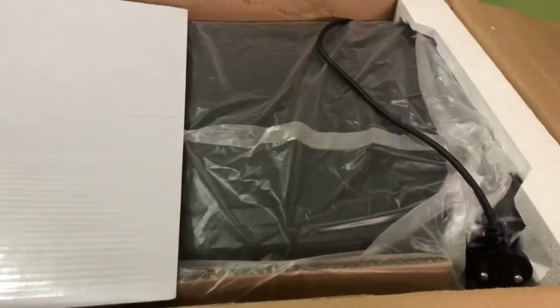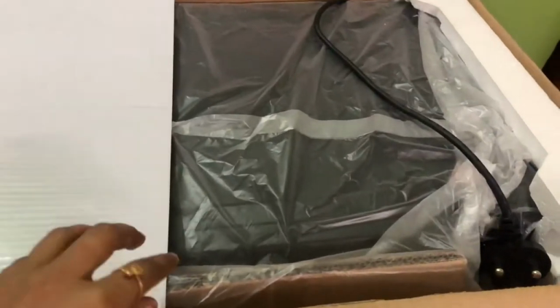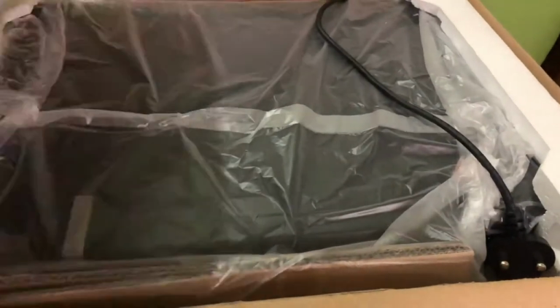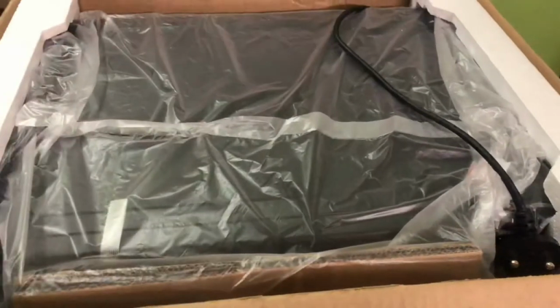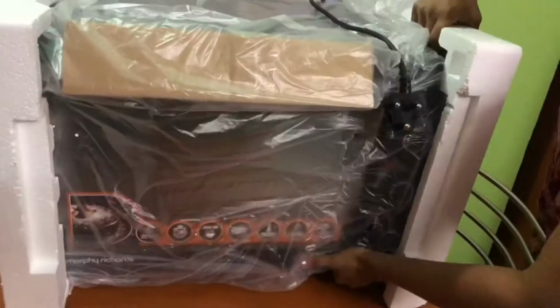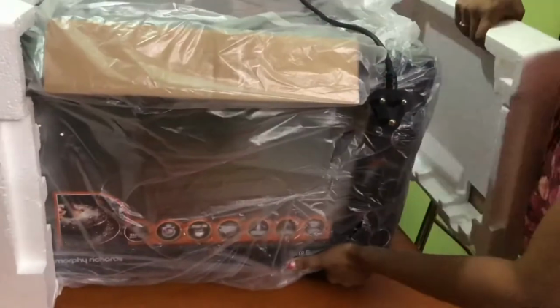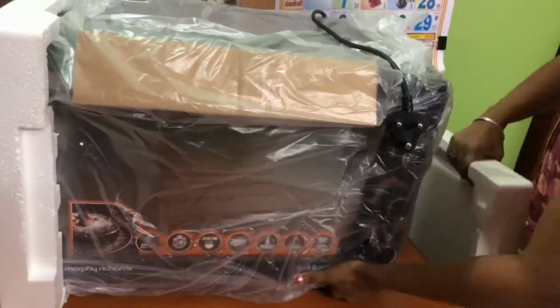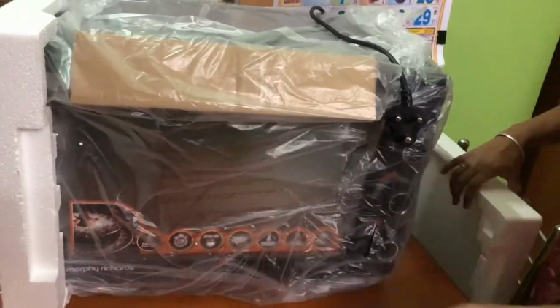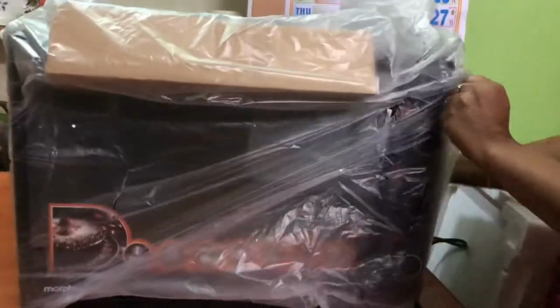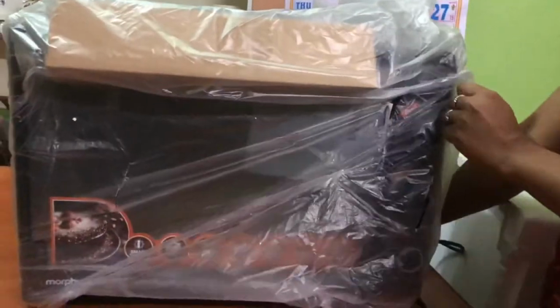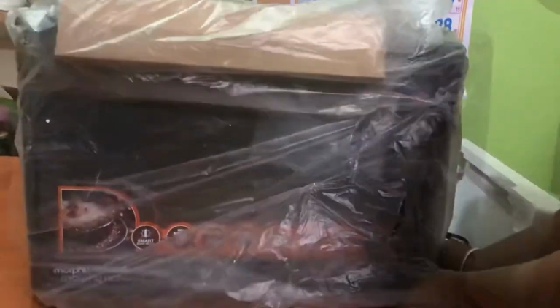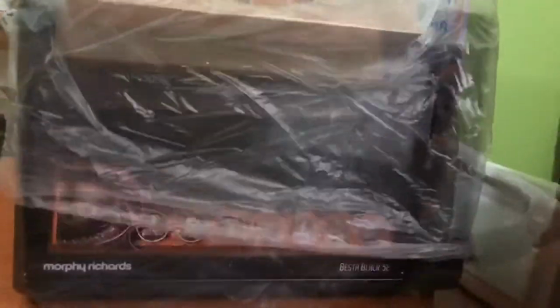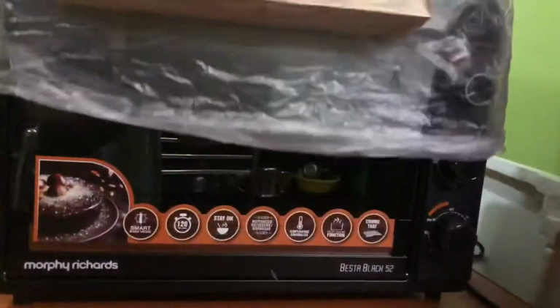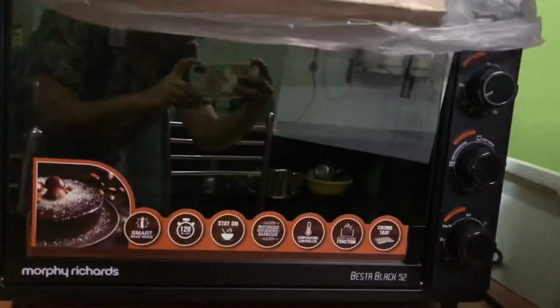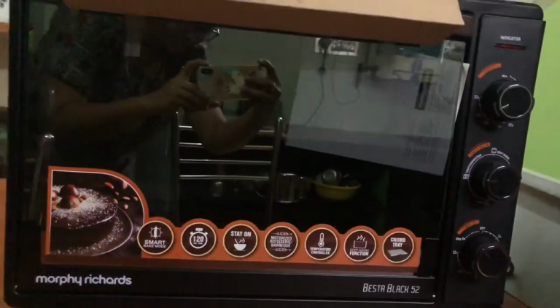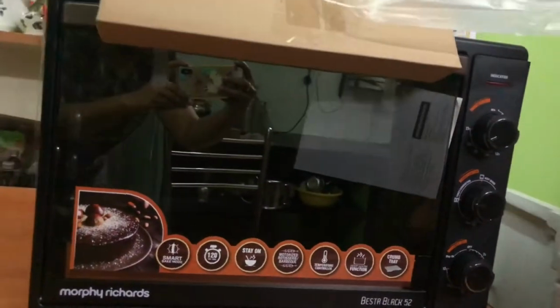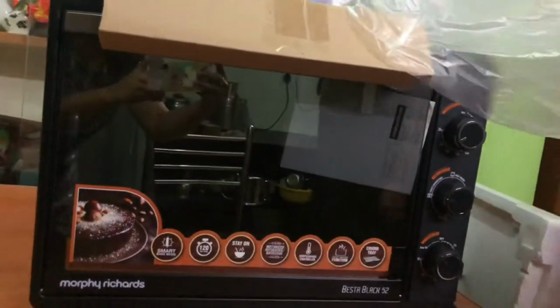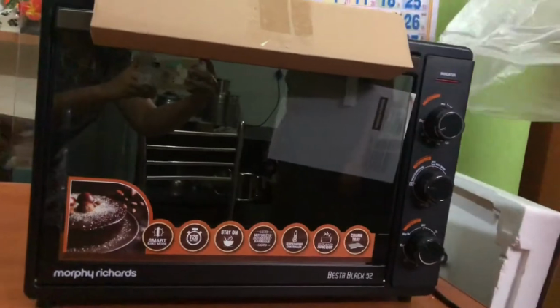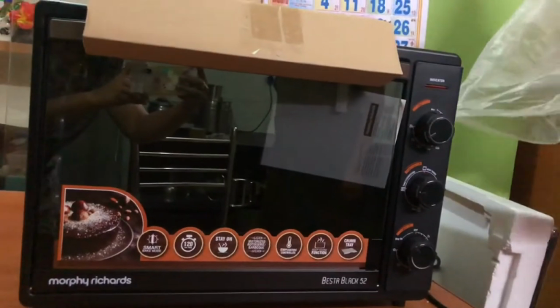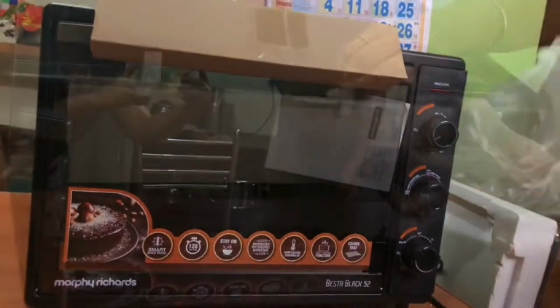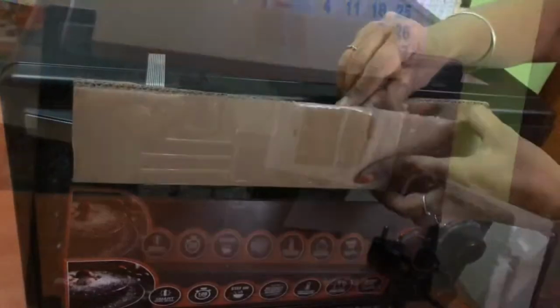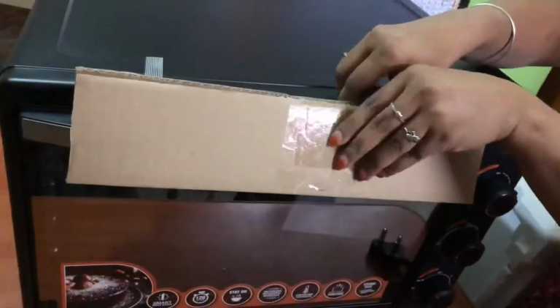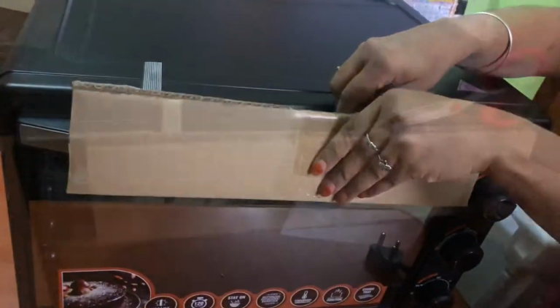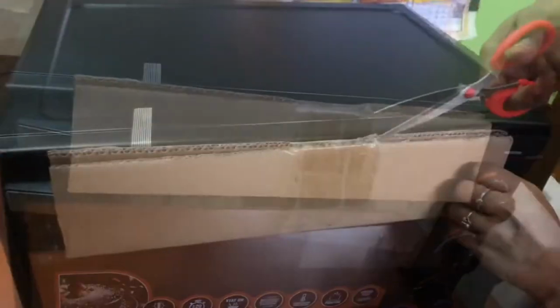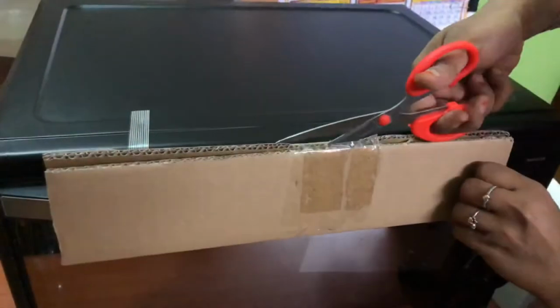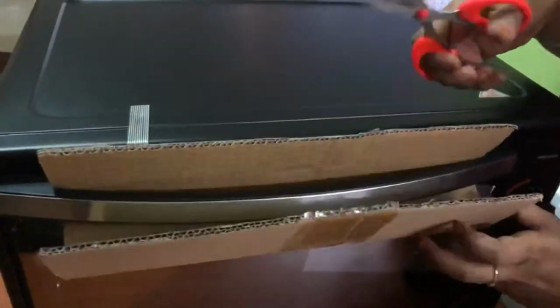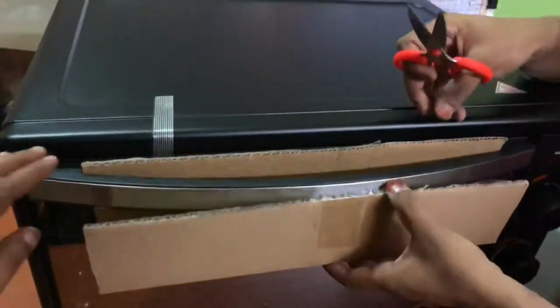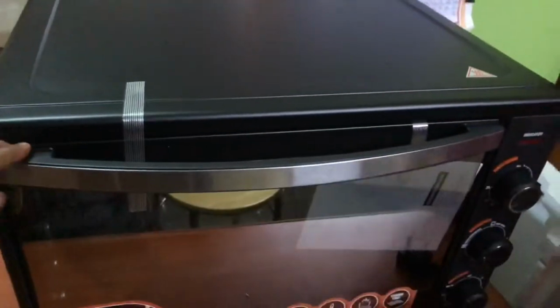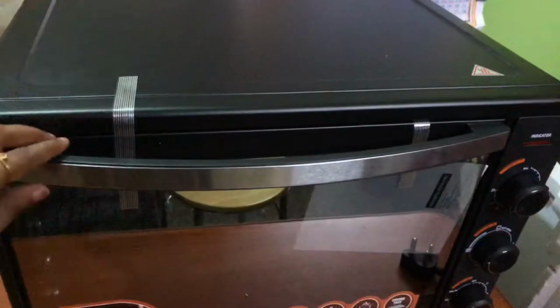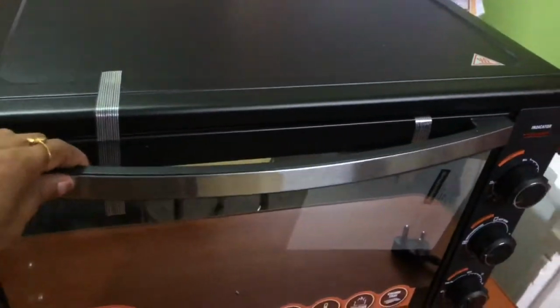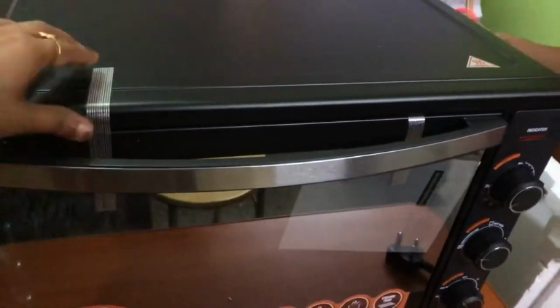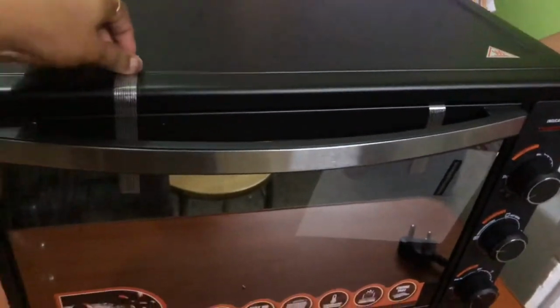Now we will open it. There are many accessories. The packing is very nice. It has a glossy finish. The handle has a stainless steel look. It has a neat and elegant look.